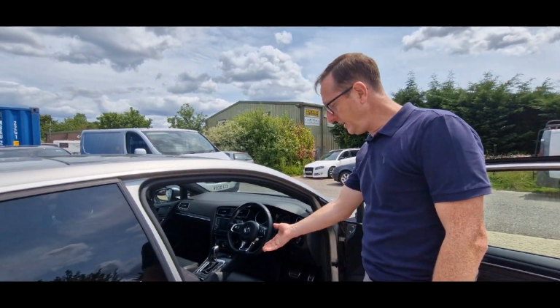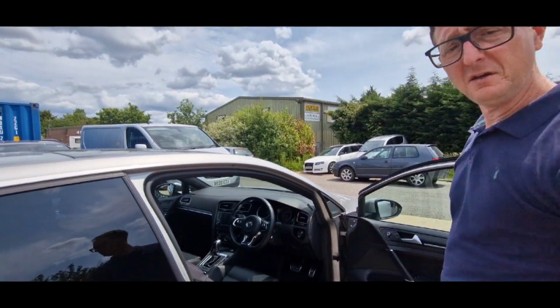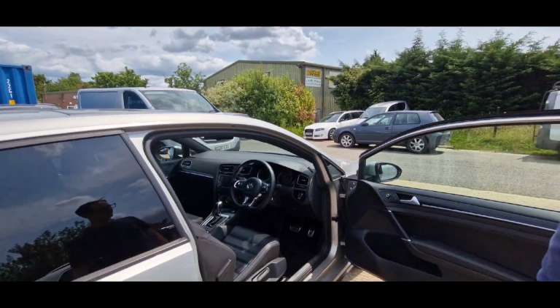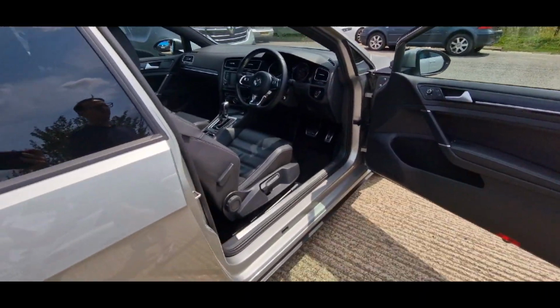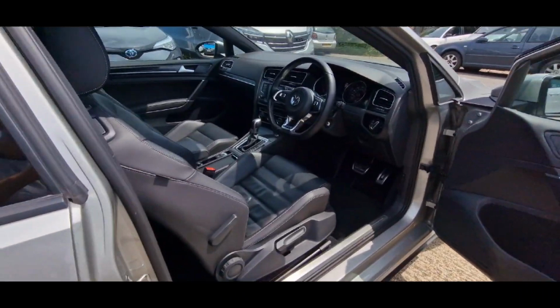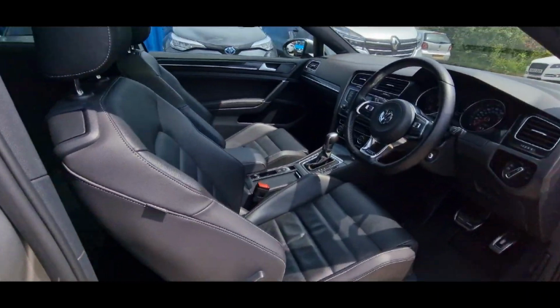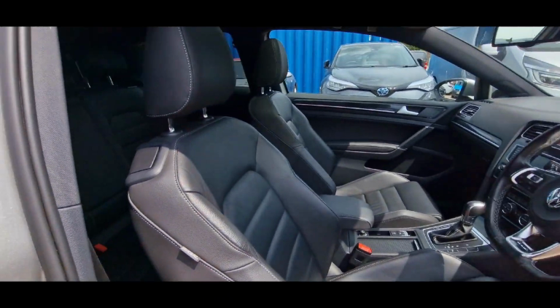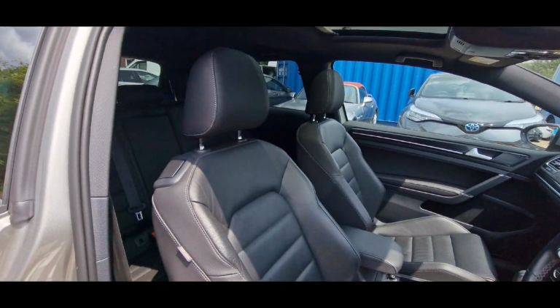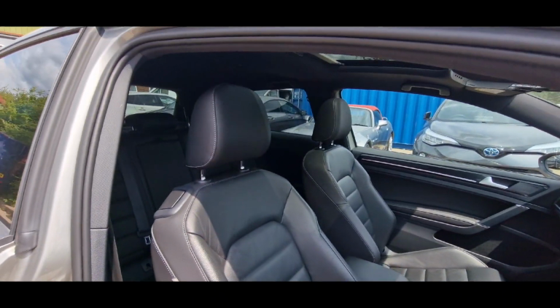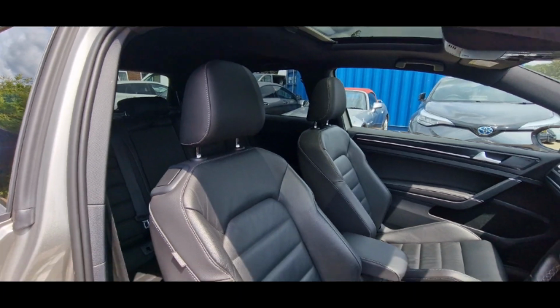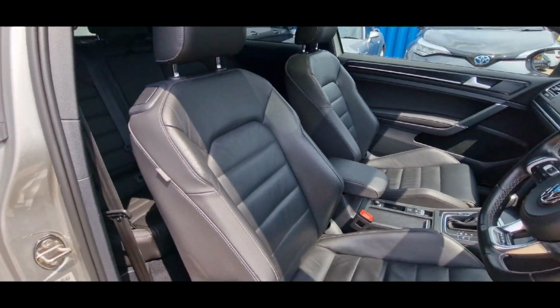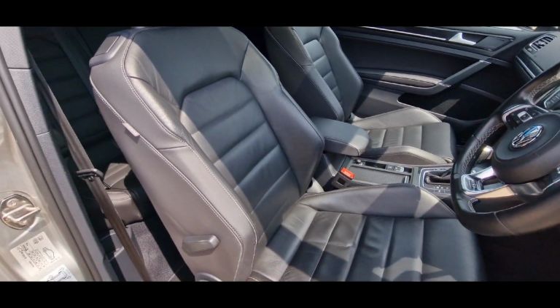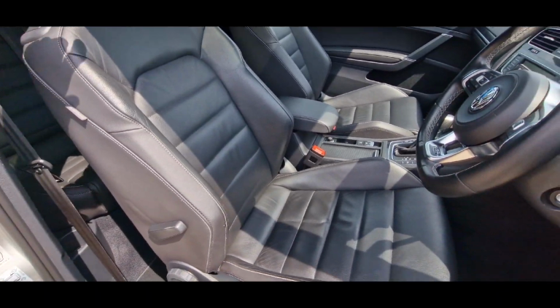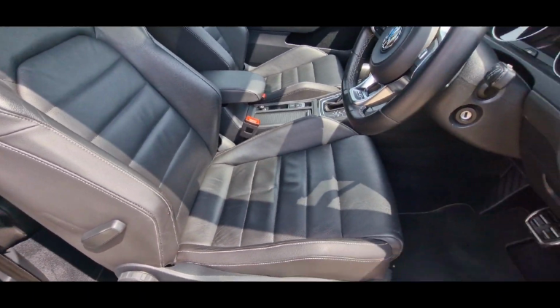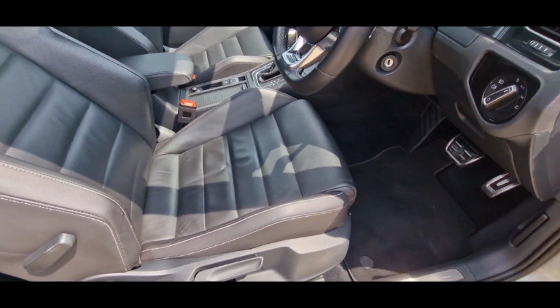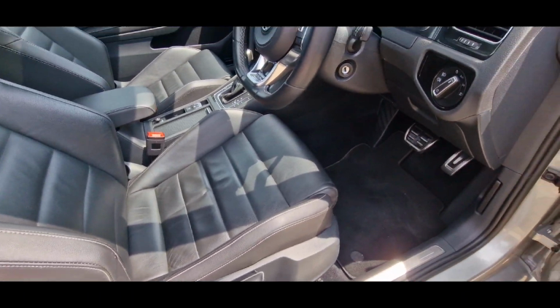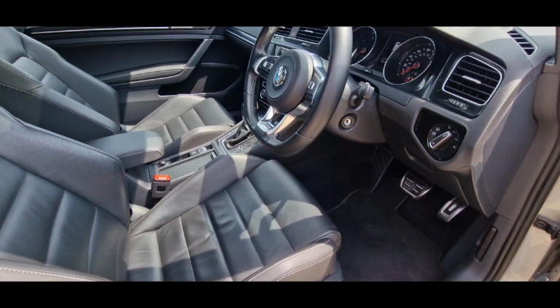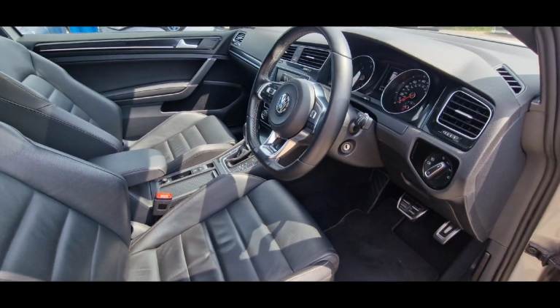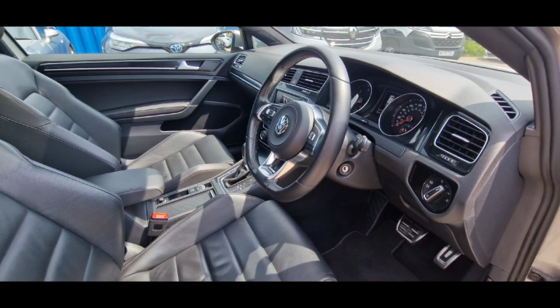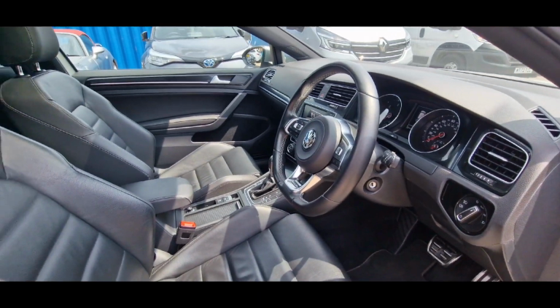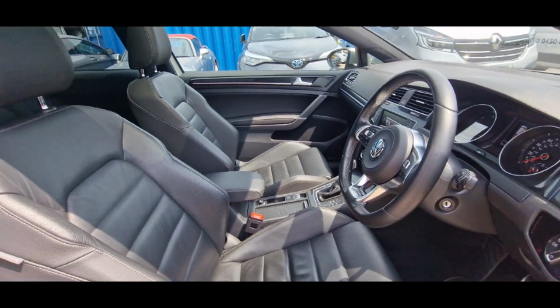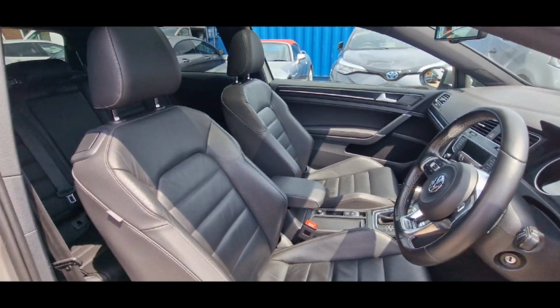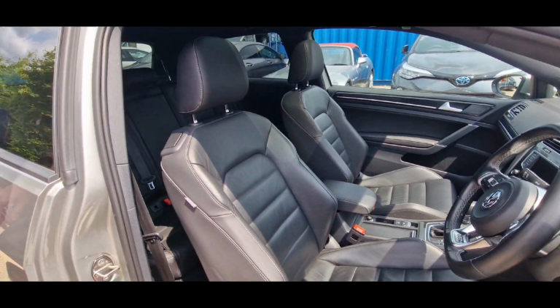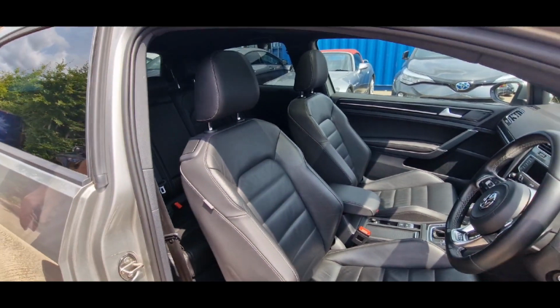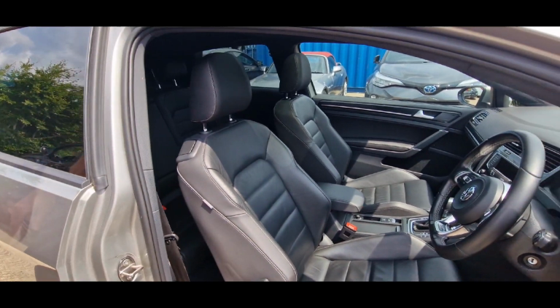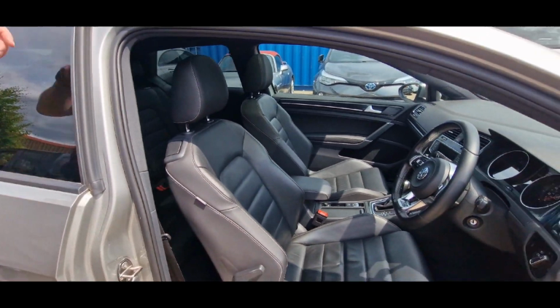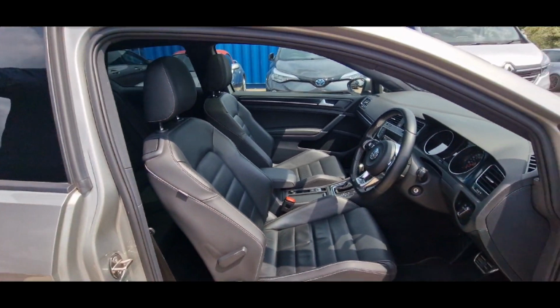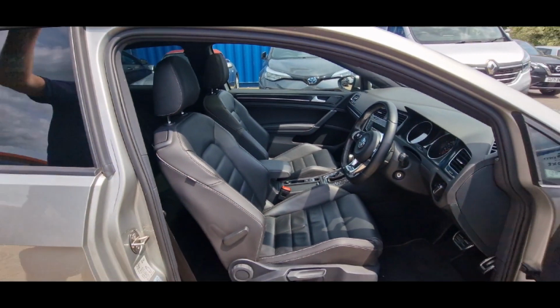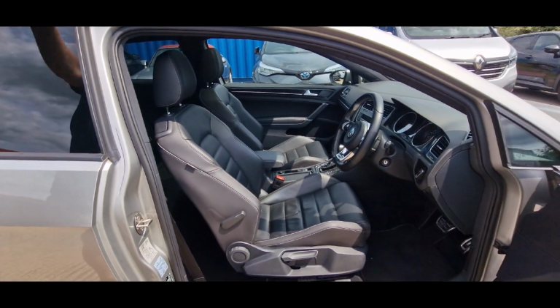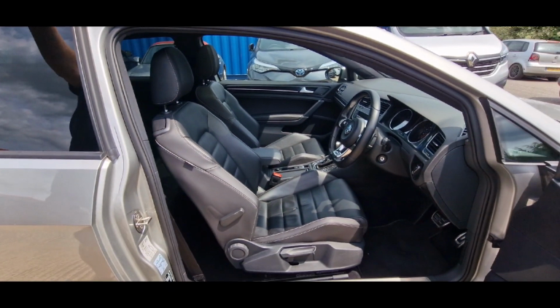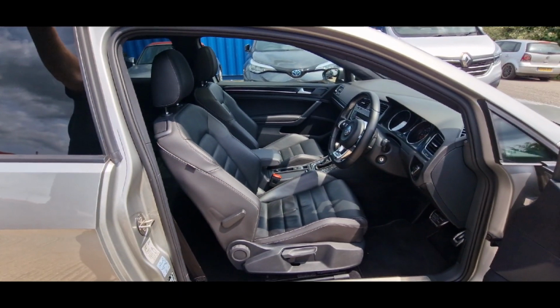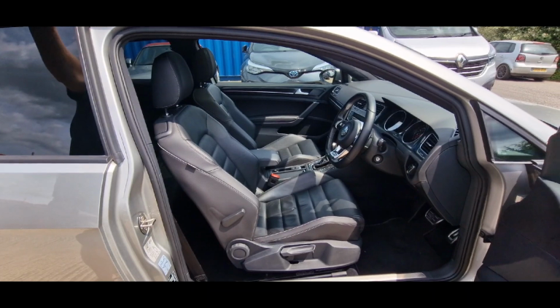Vienna leather, heated seats, opening roof with sunshade. It's got quite a lot of gear on it. I did notice it's all got the different driving modes on as well.